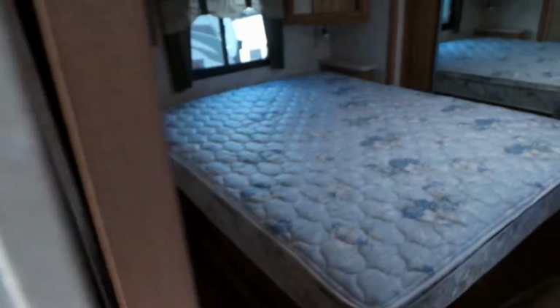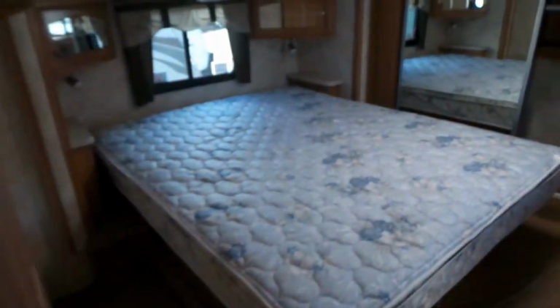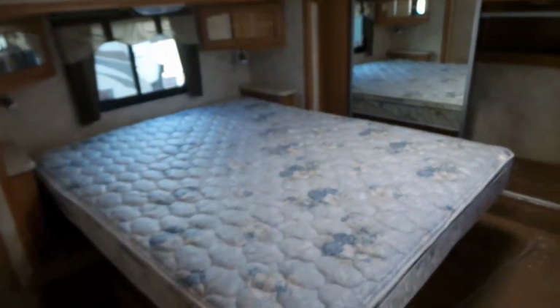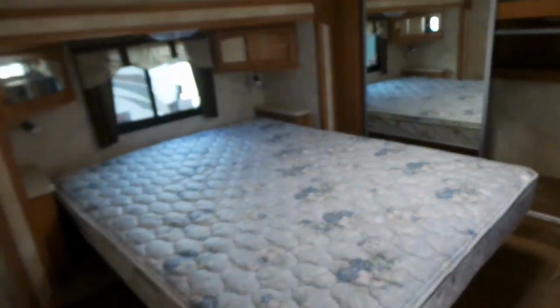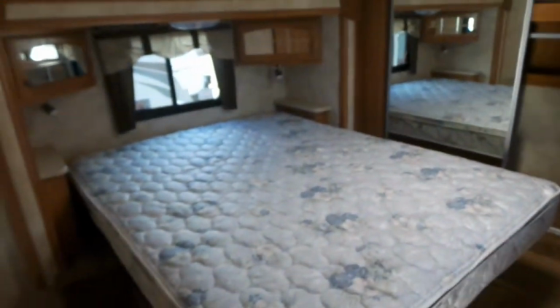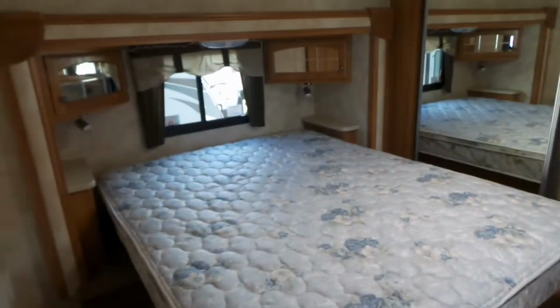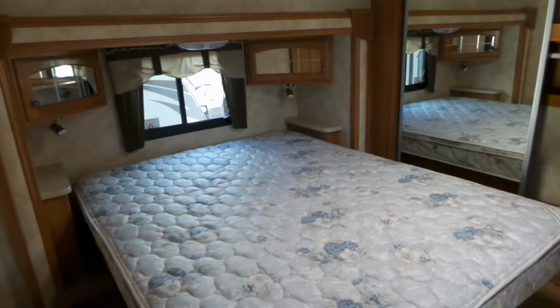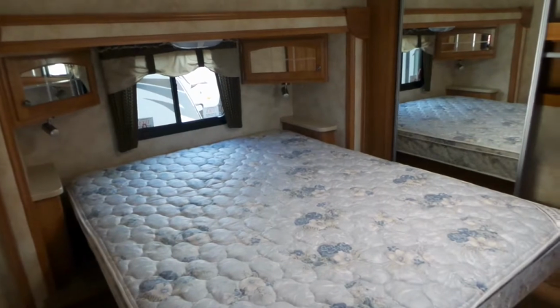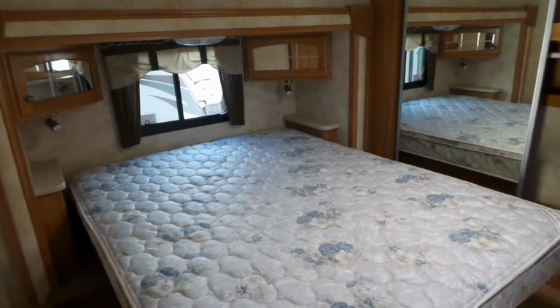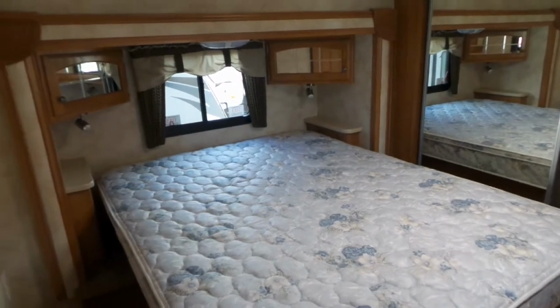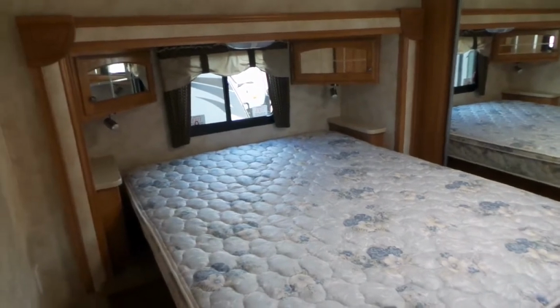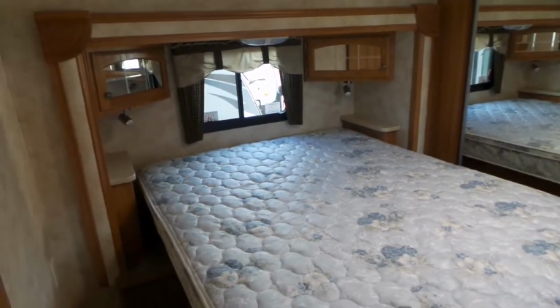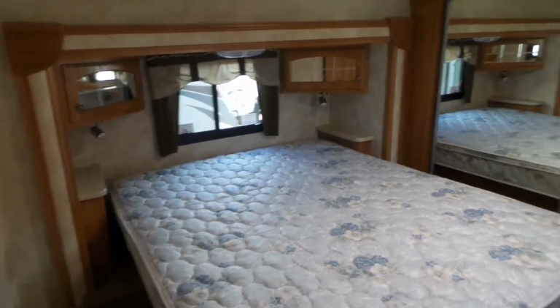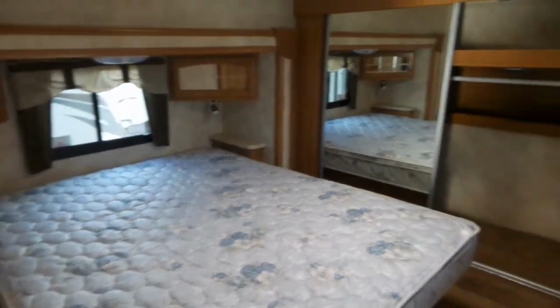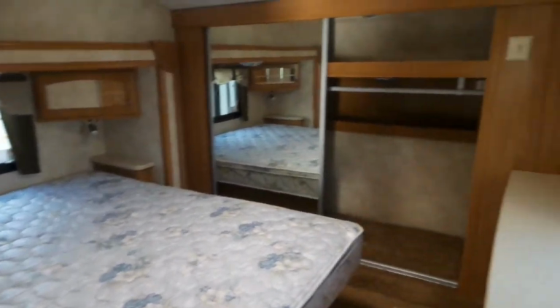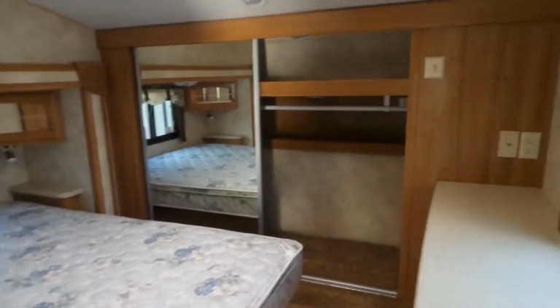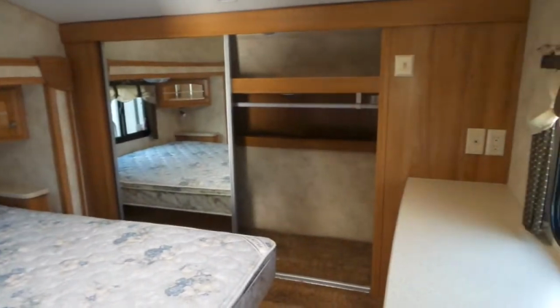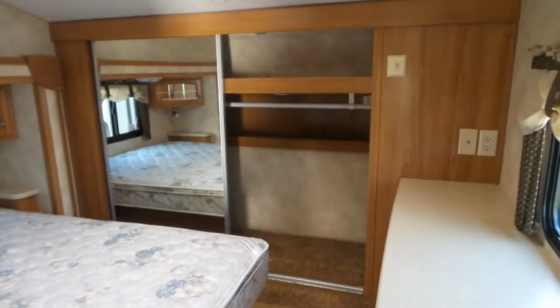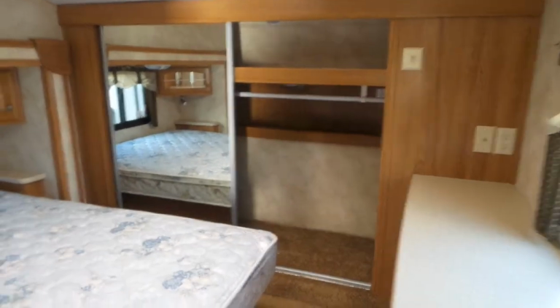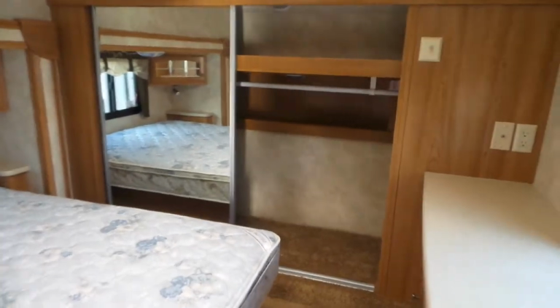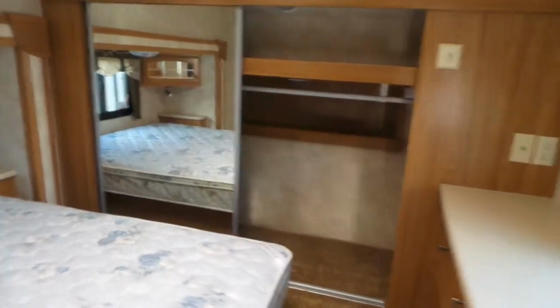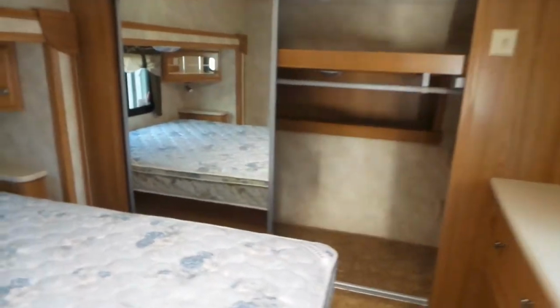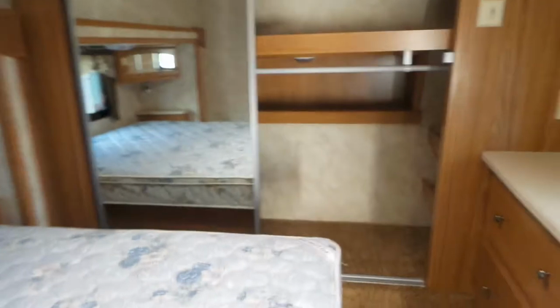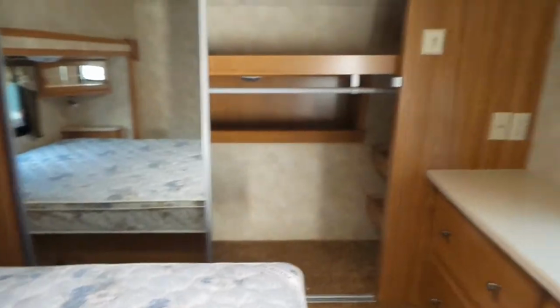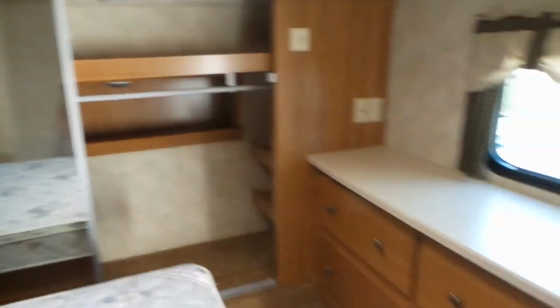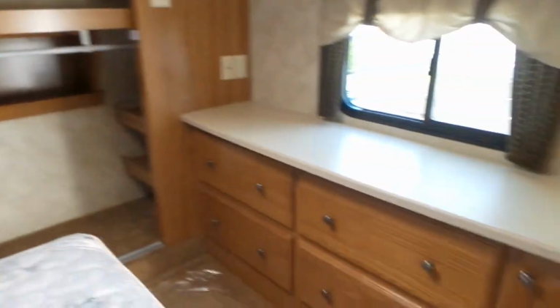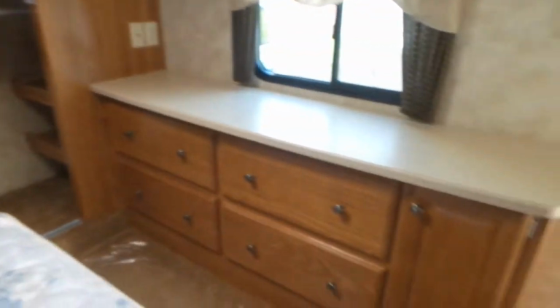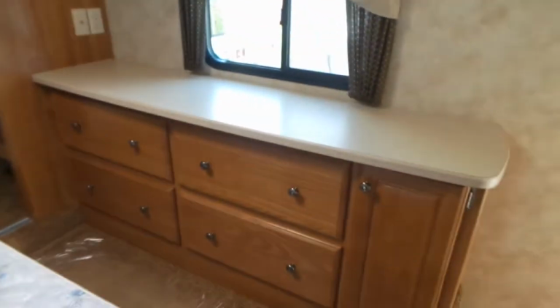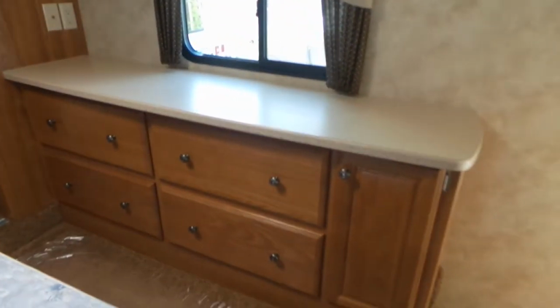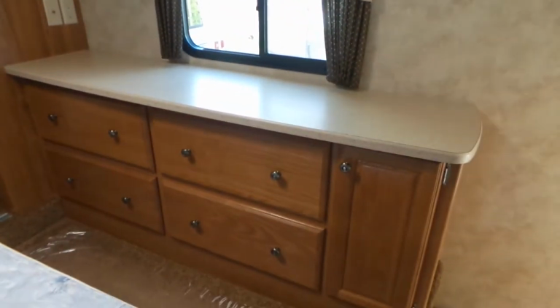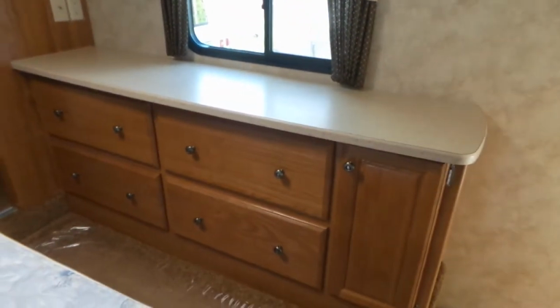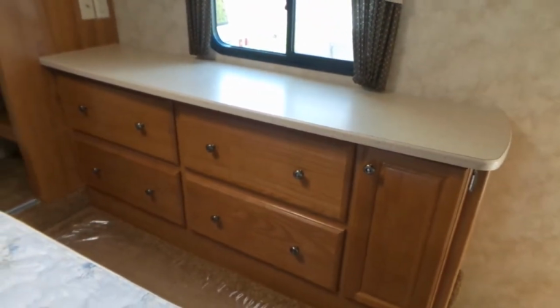Looking into the bedroom area you'll find a full-size queen bed on the slide and tons of hanging storage area, along with room for your socks.